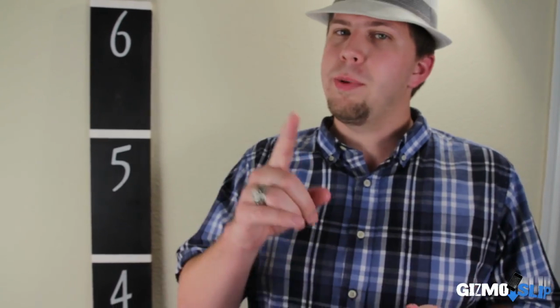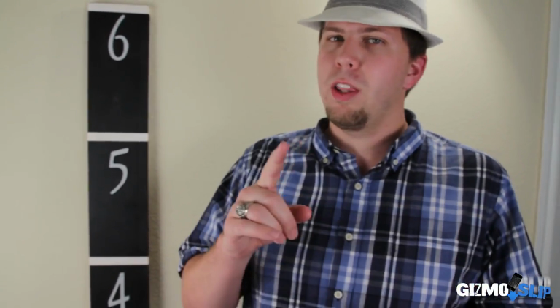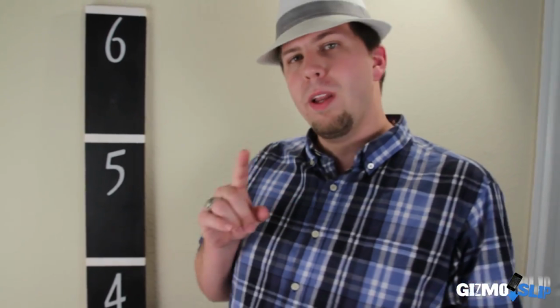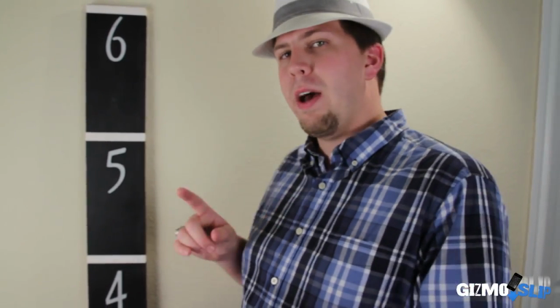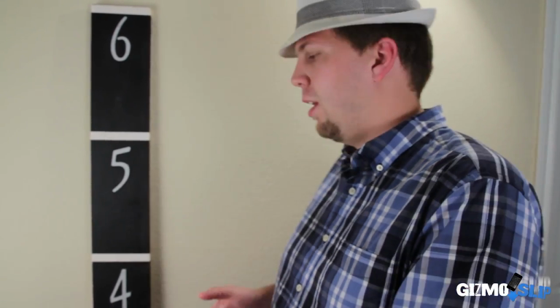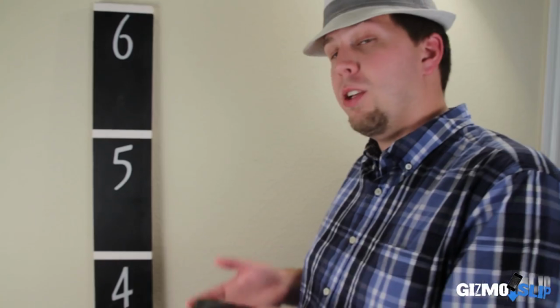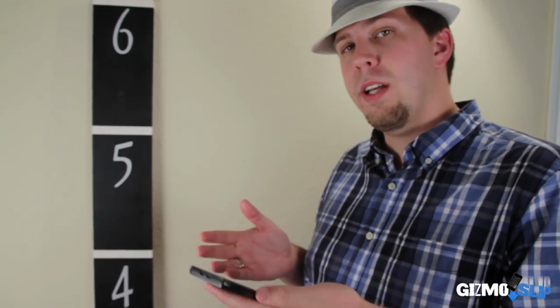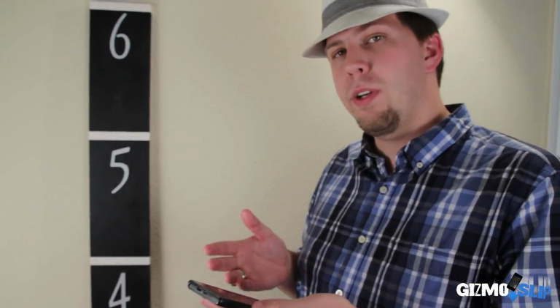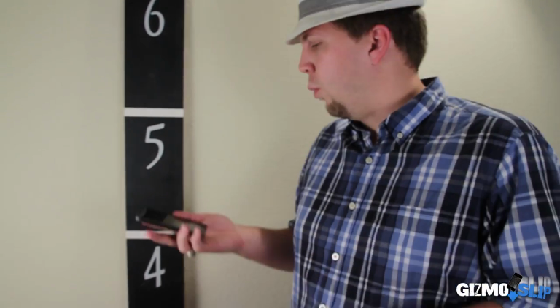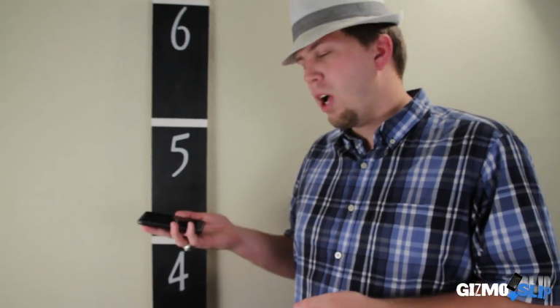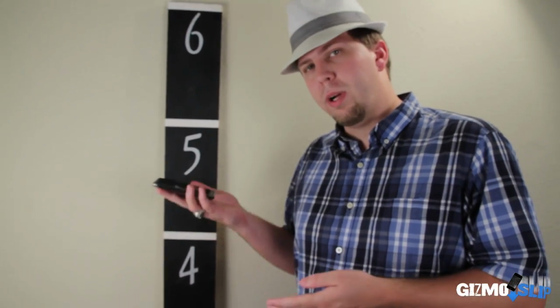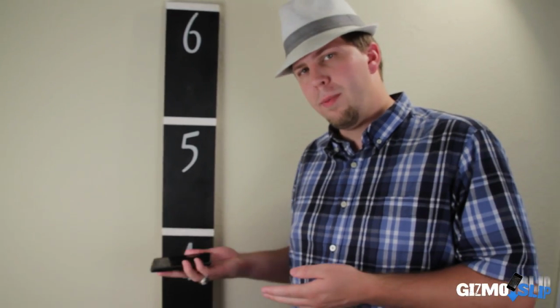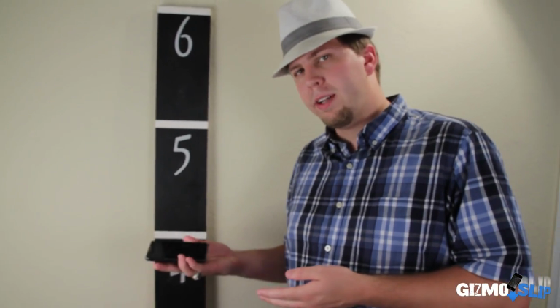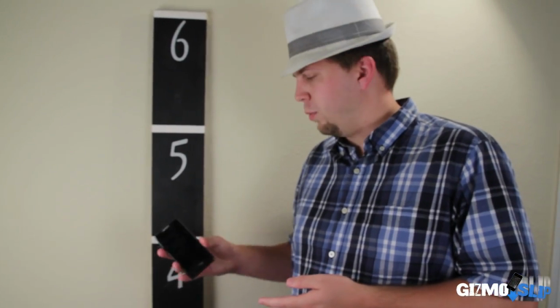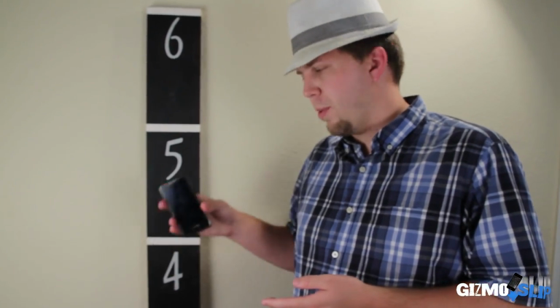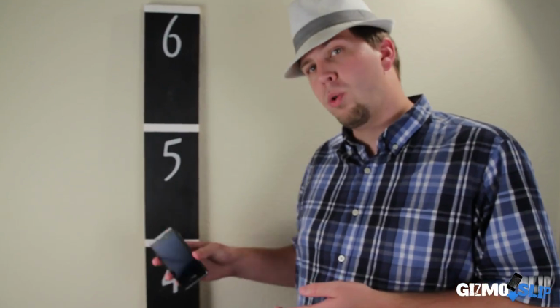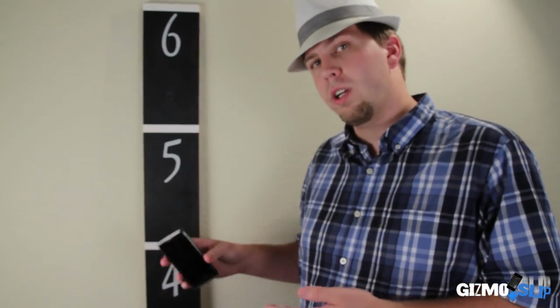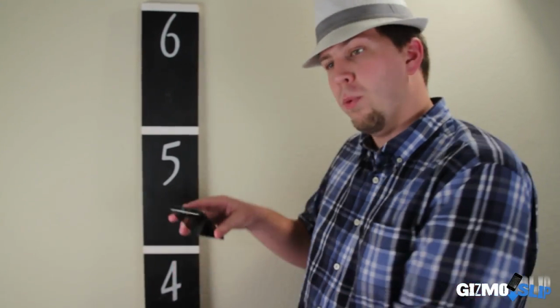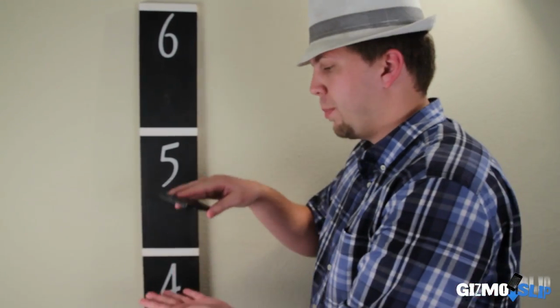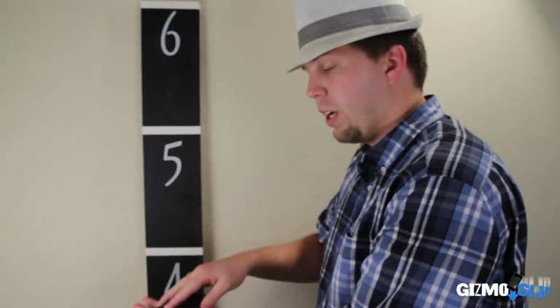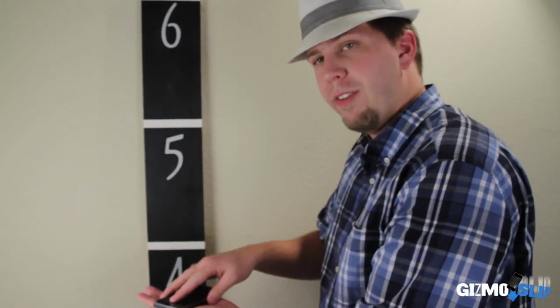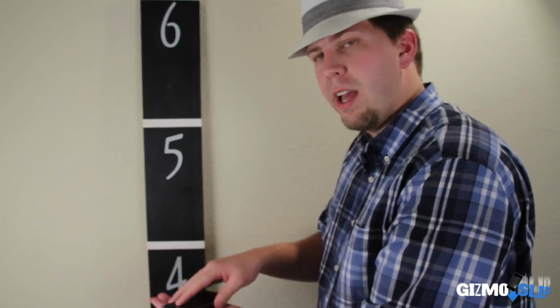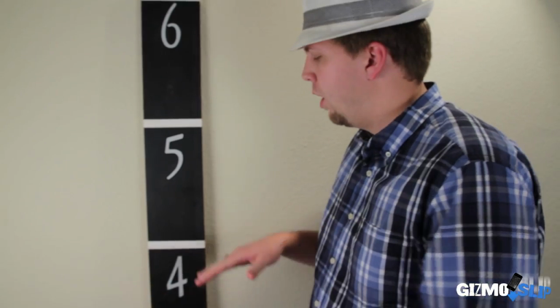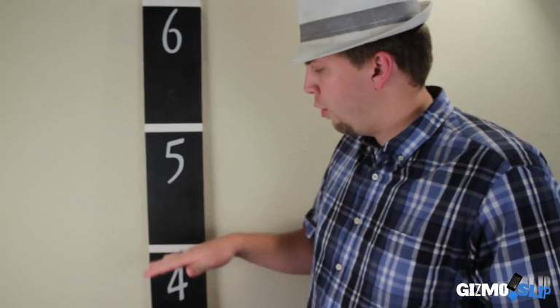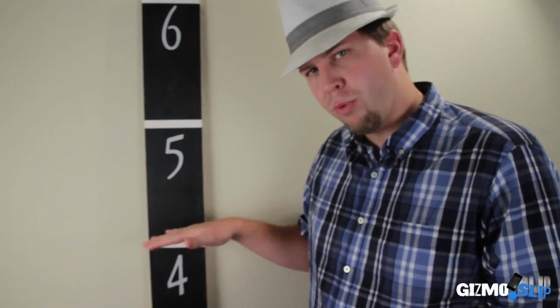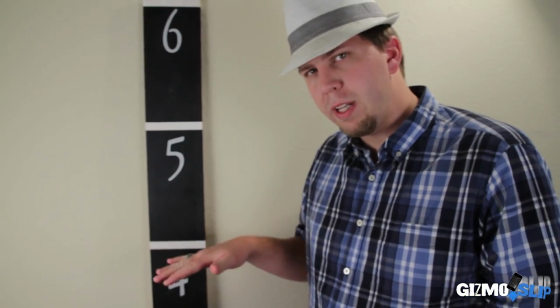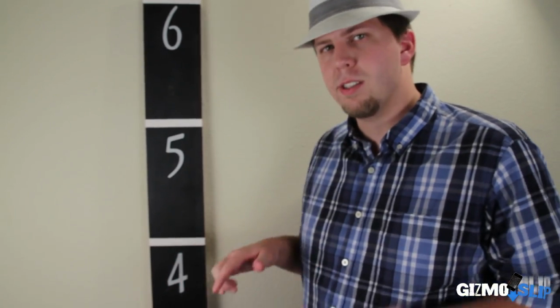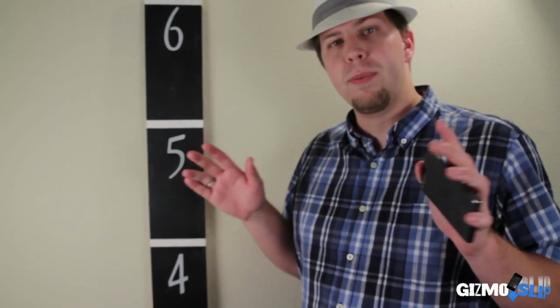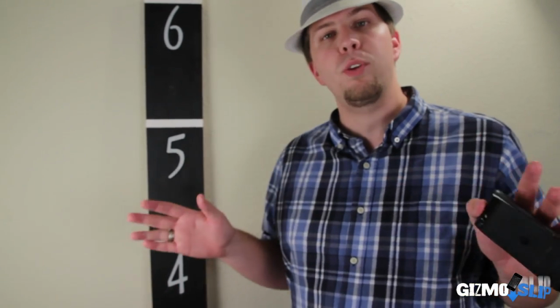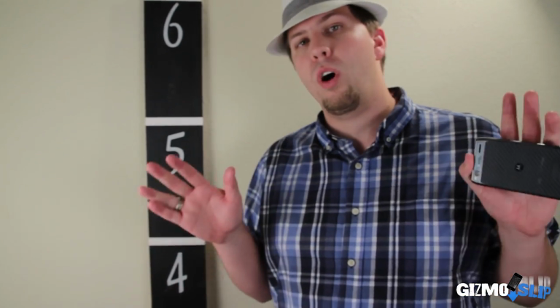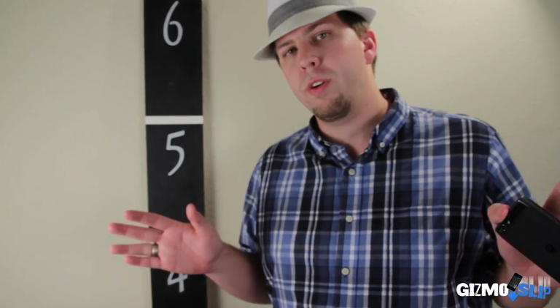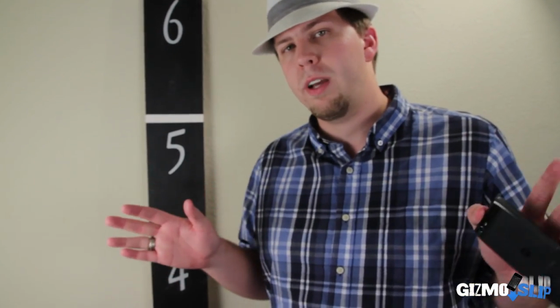Let me tell you a little bit about the drop test that we do: one drop directly on the back, one drop on the corner, and one drop straight face down — all from four feet. It's the same thing that we do for all our phones now.